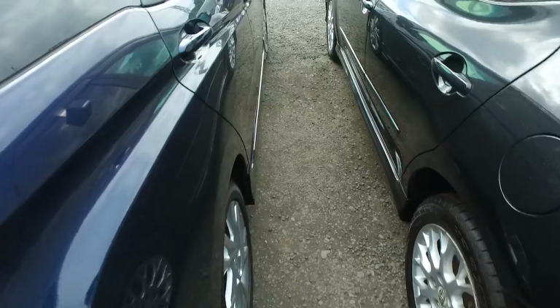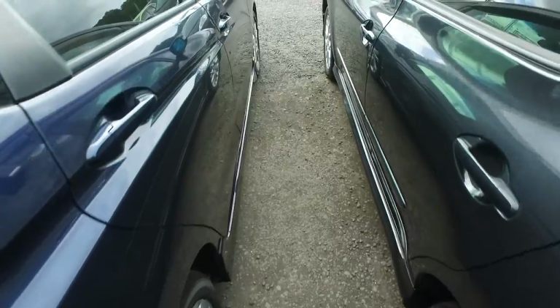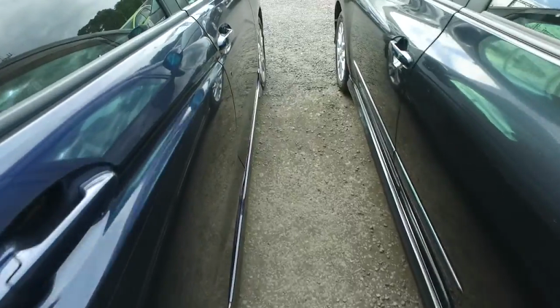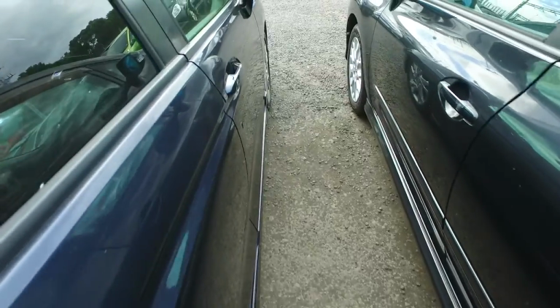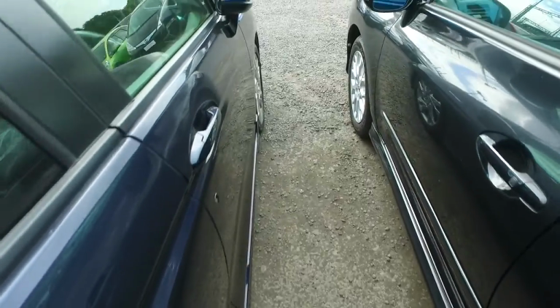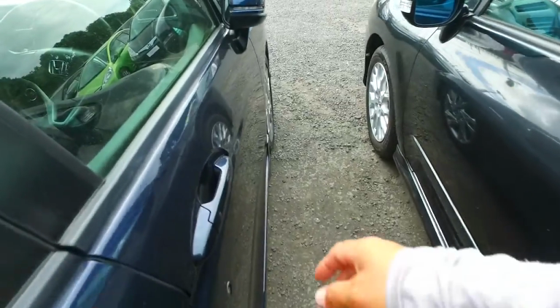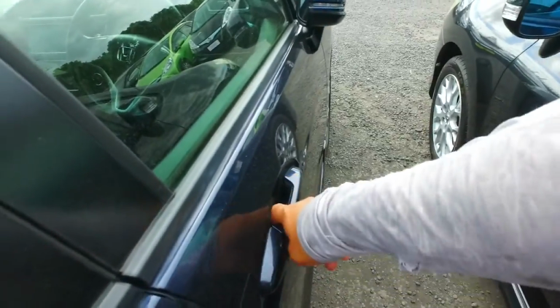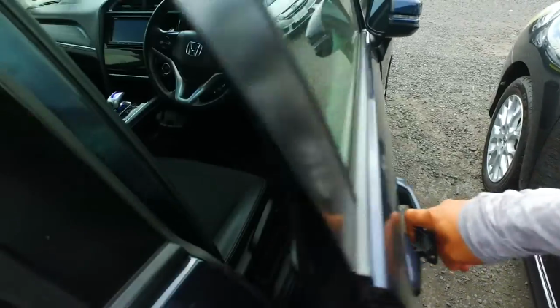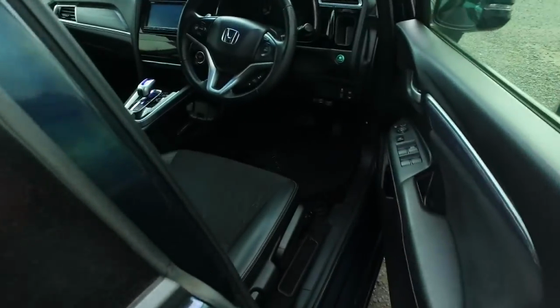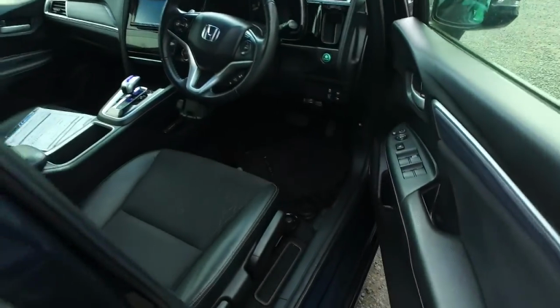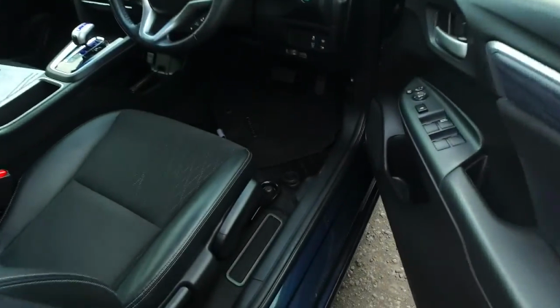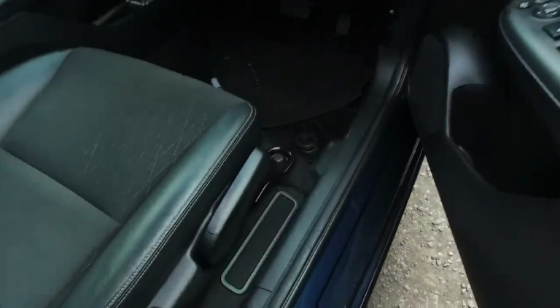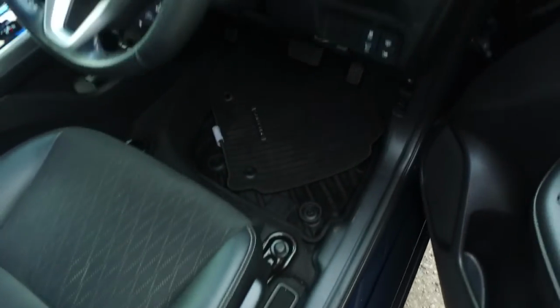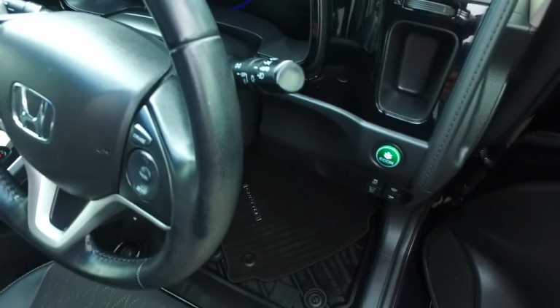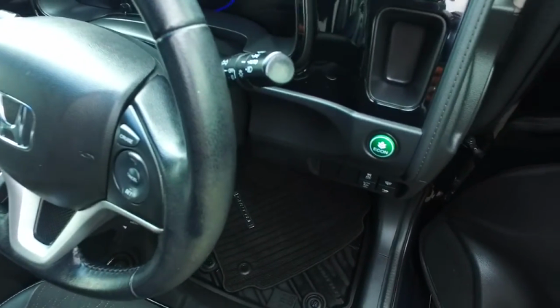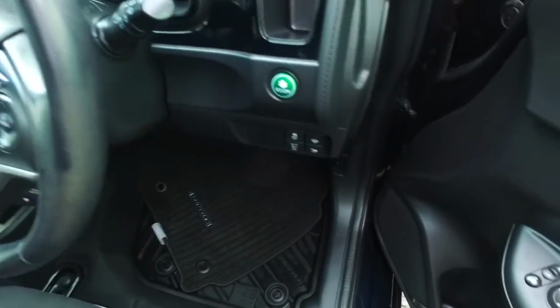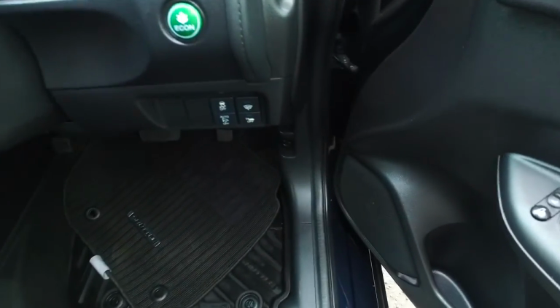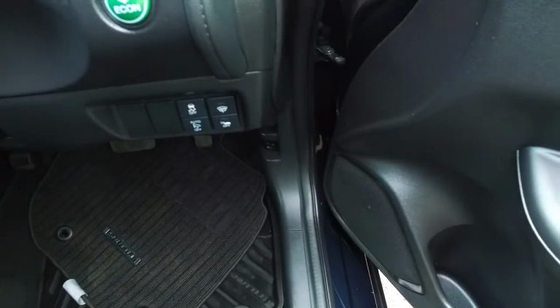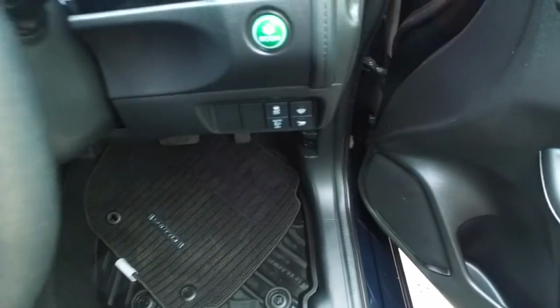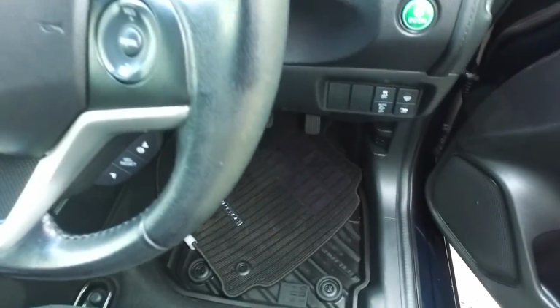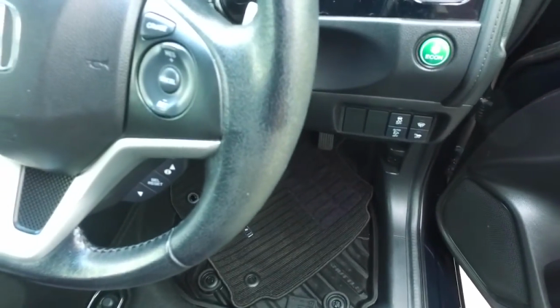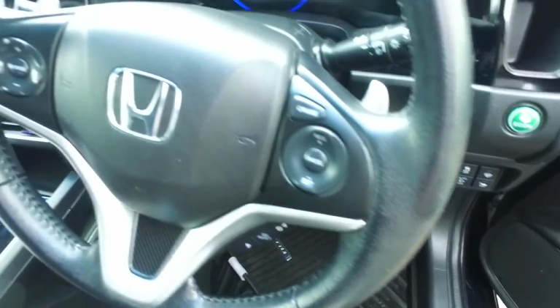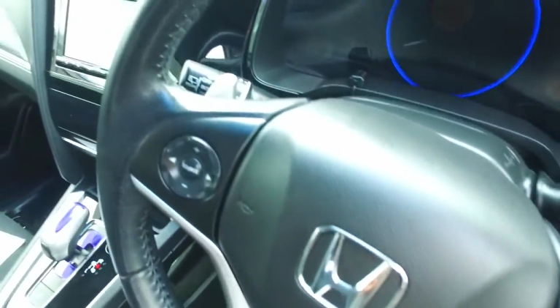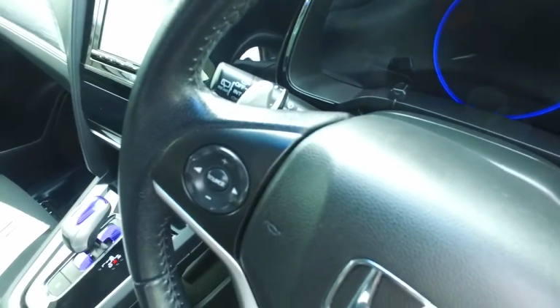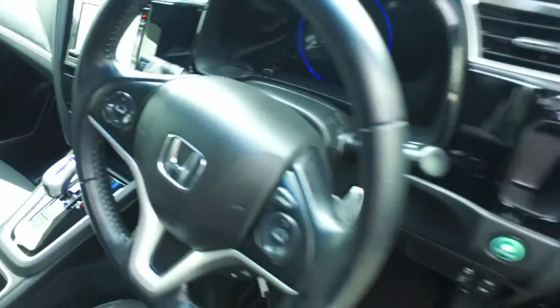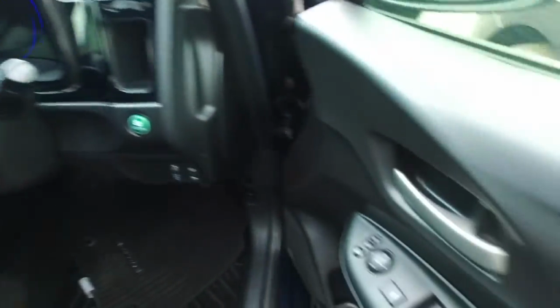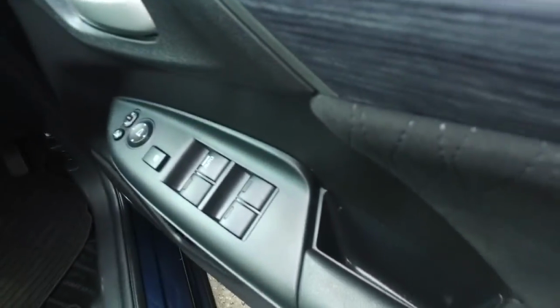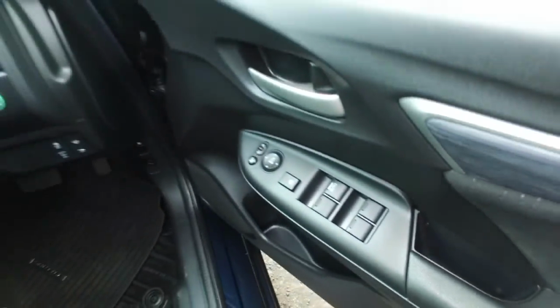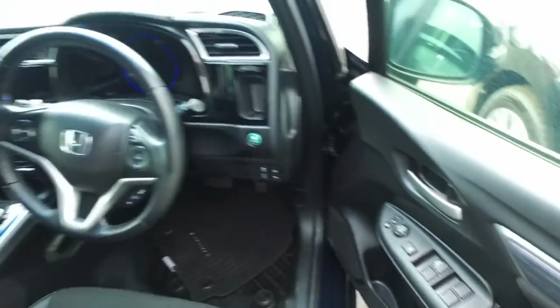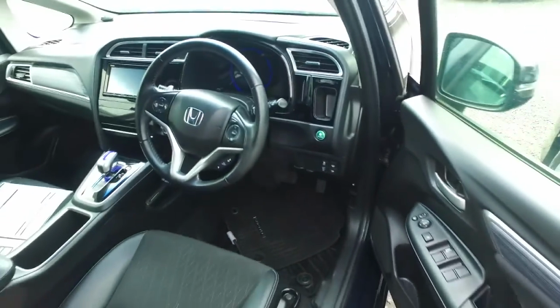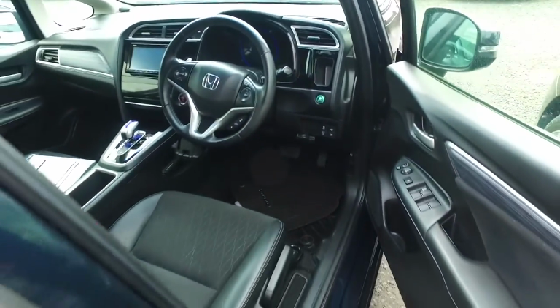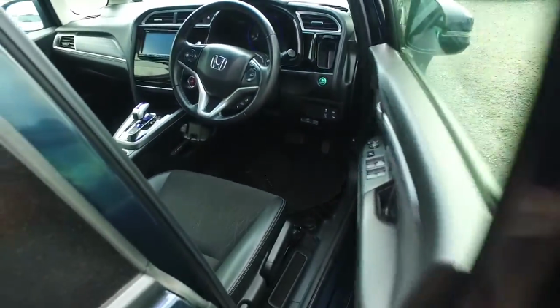We've been selling cars here for 38 years and we do sell over a couple hundred vehicles a month, so you can rest assured we will look after you. Height-adjustable driver seat, automatic headlights, cruise control, paddle shift gears, automatic windows, and it will have a Japanese Bluetooth.